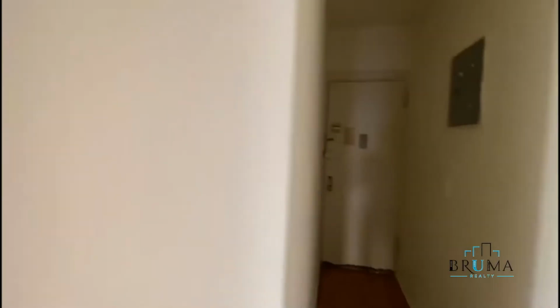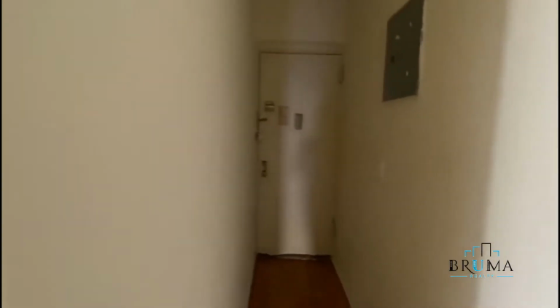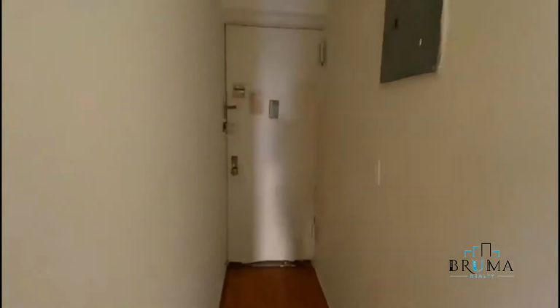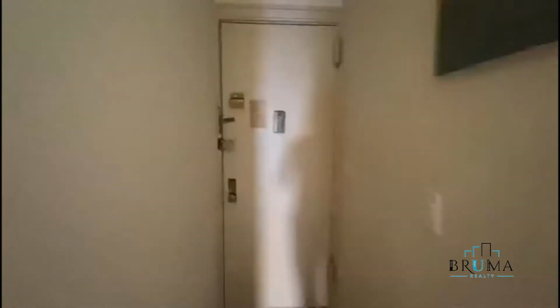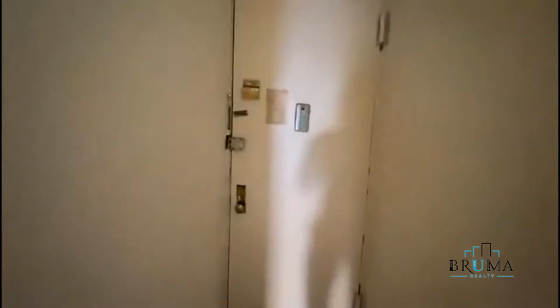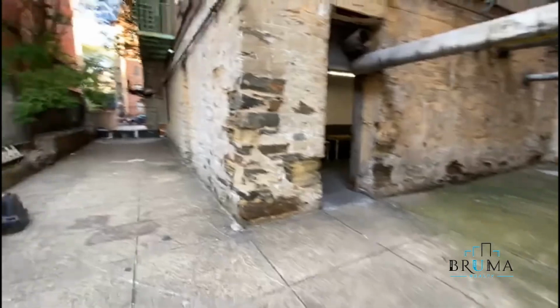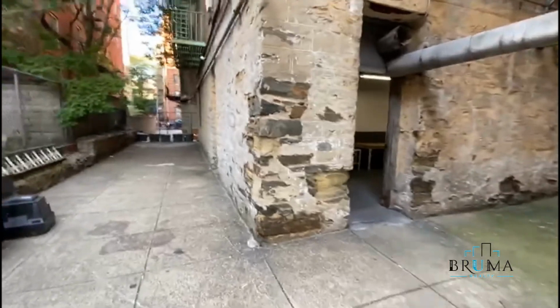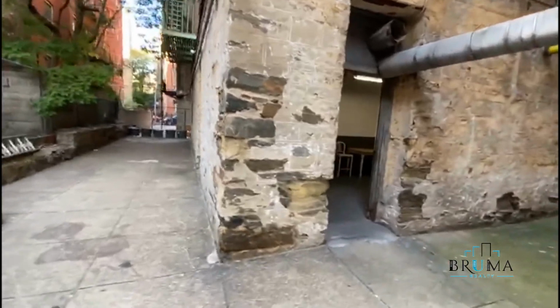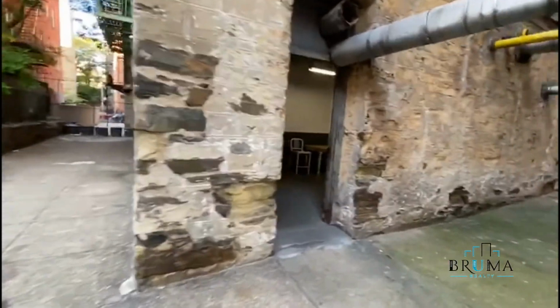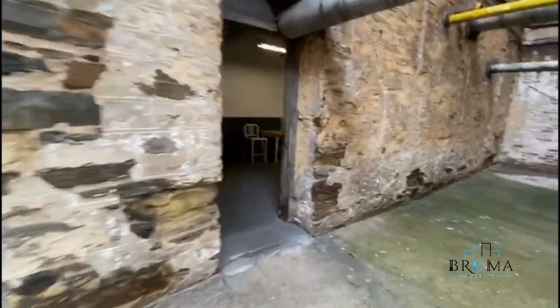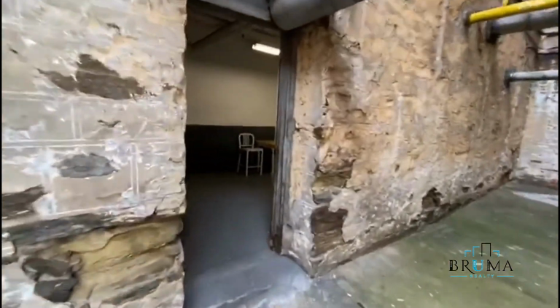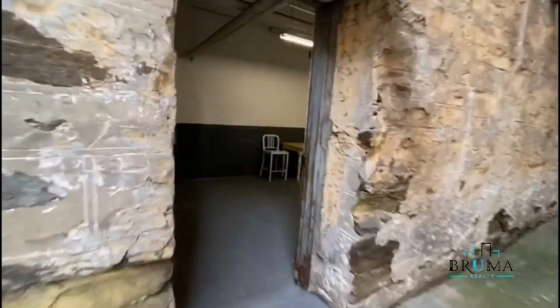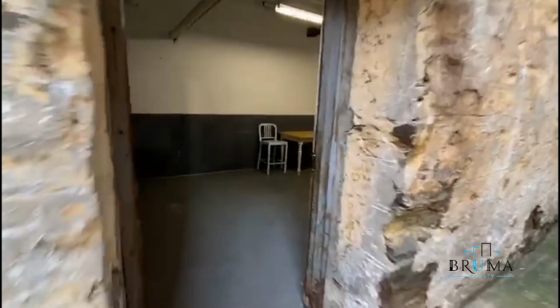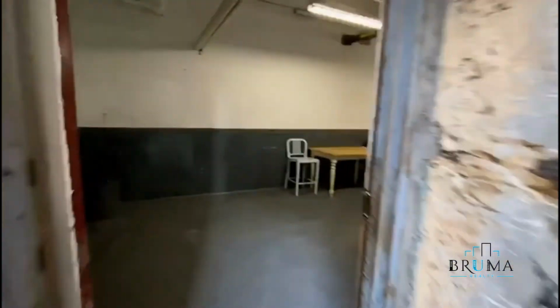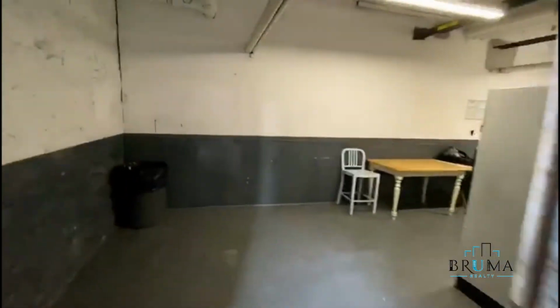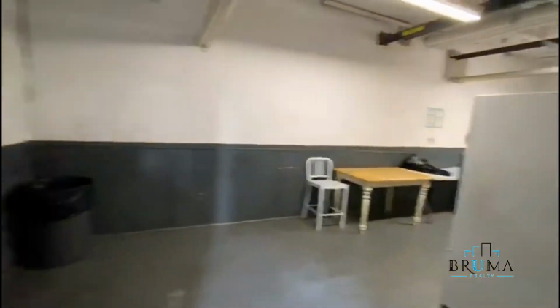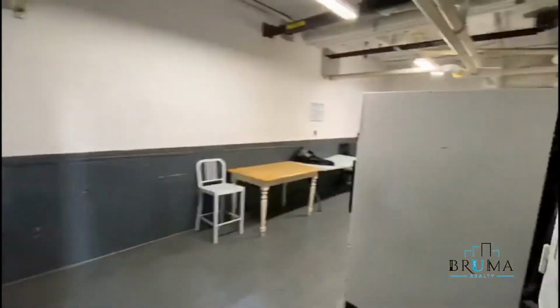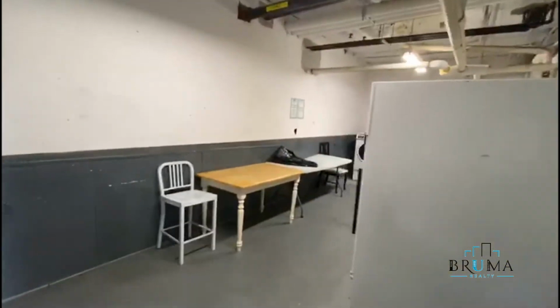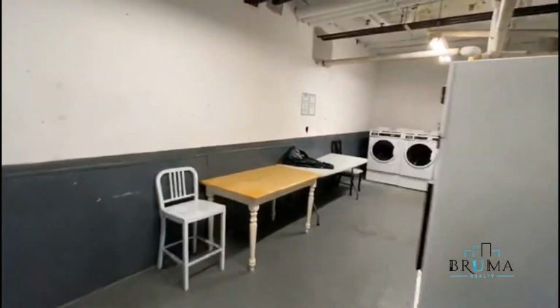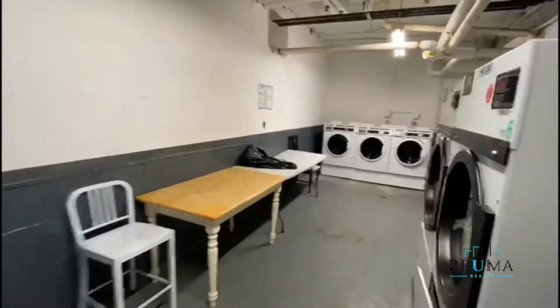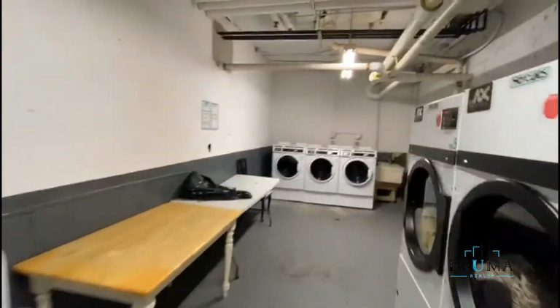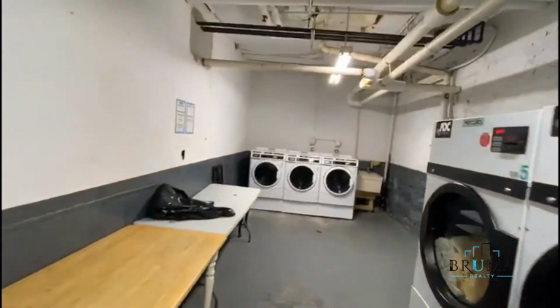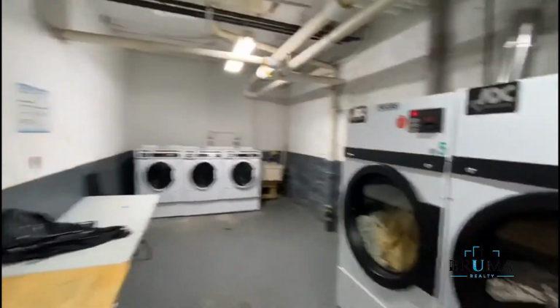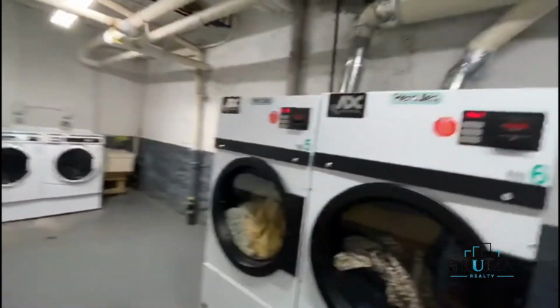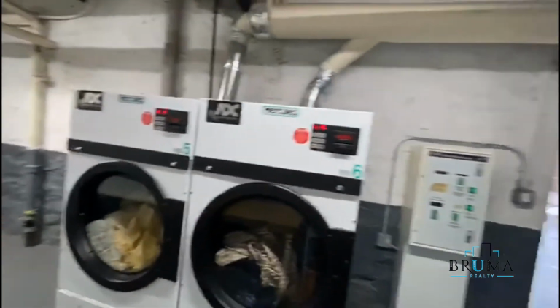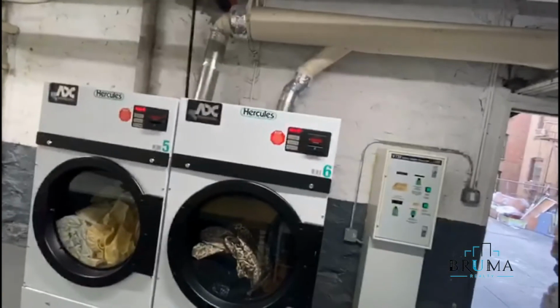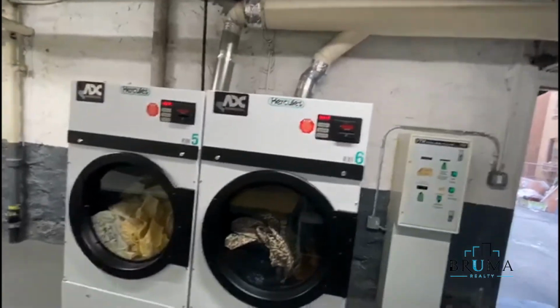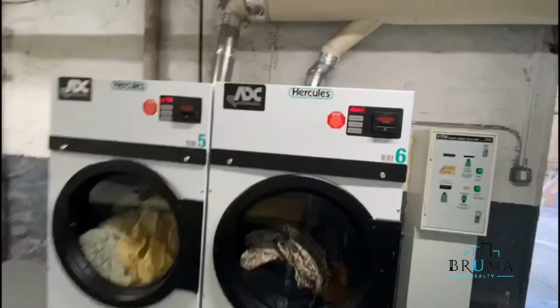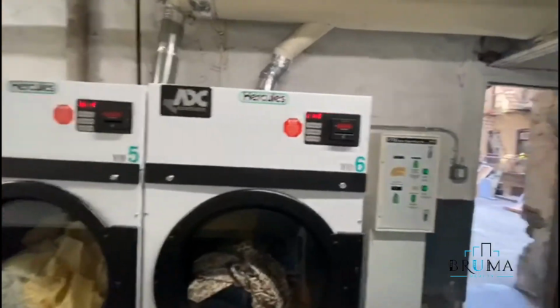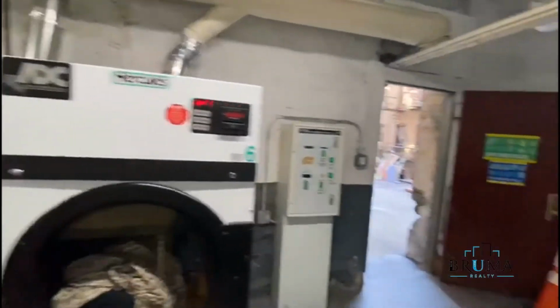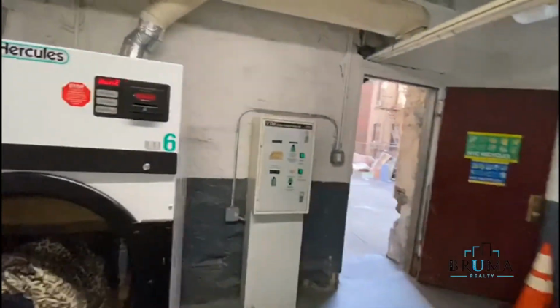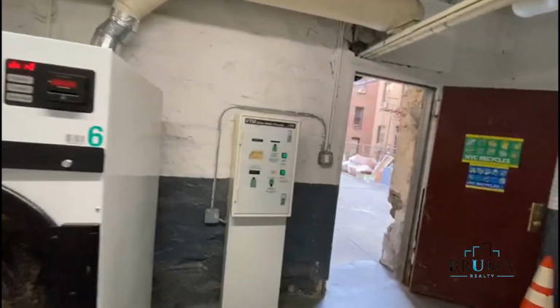Thank you for watching. Let me show you the laundry here. Come in. It's cart operated — machine right there.